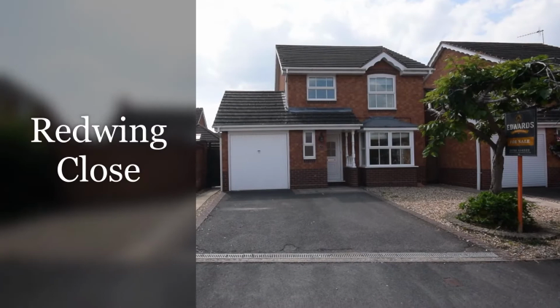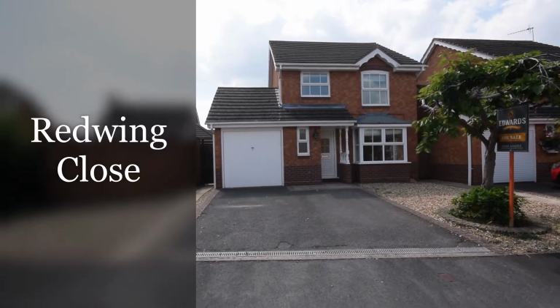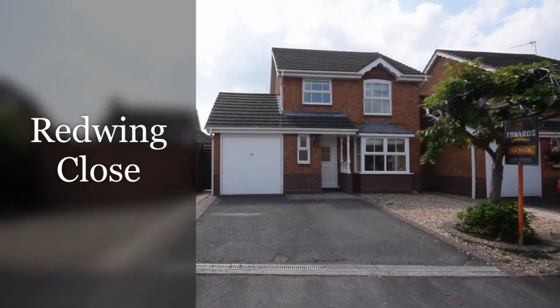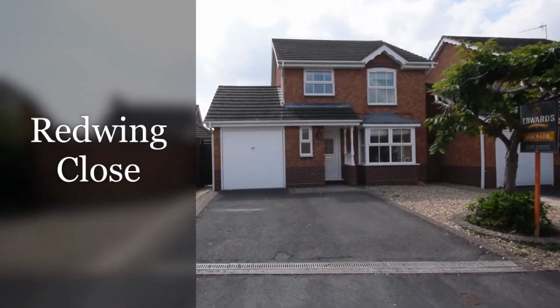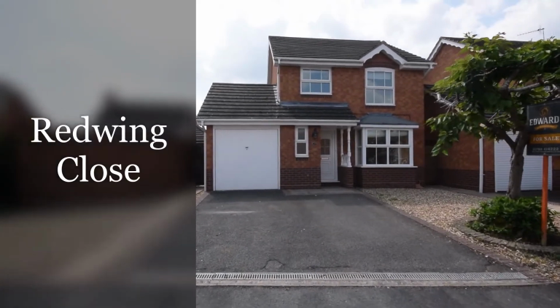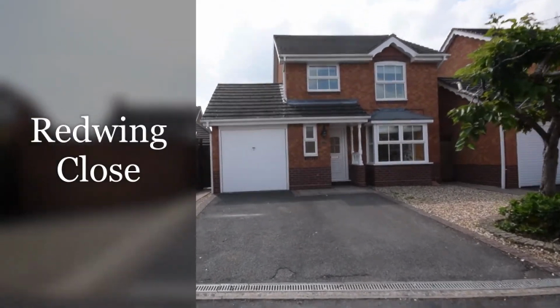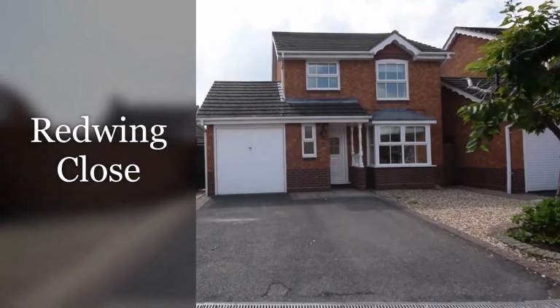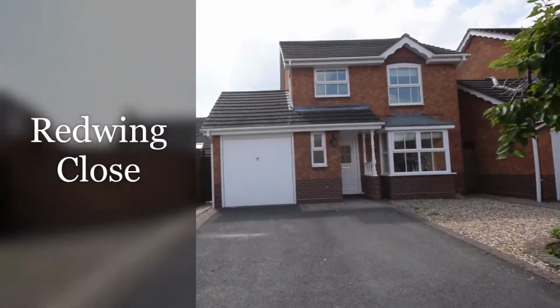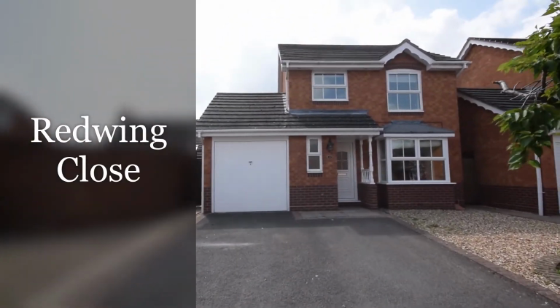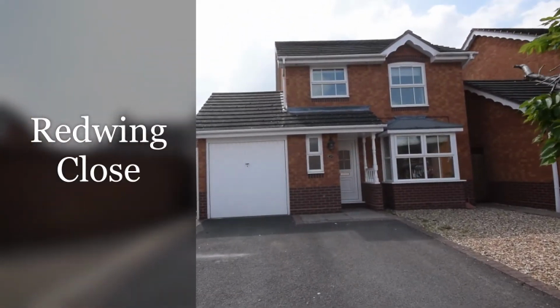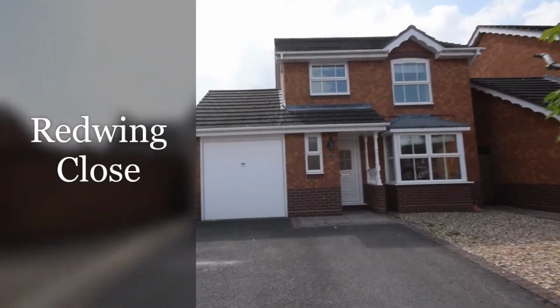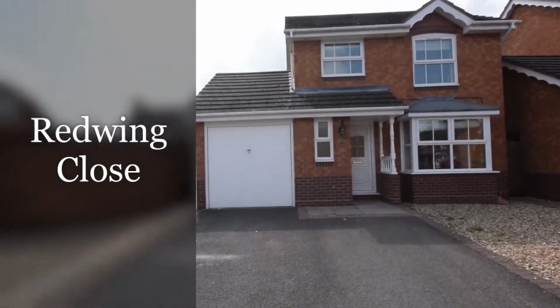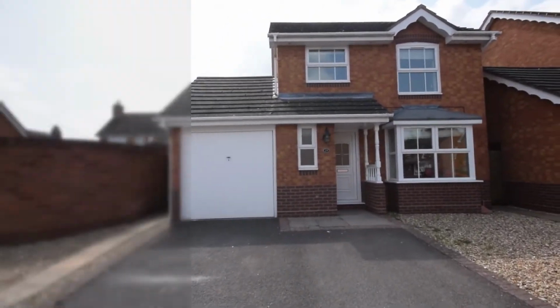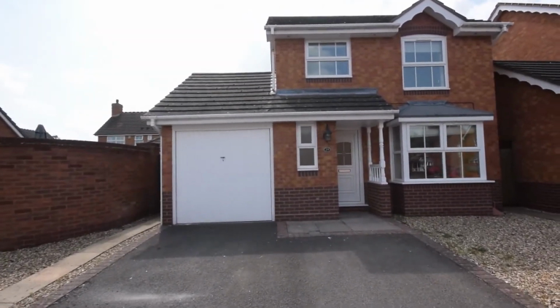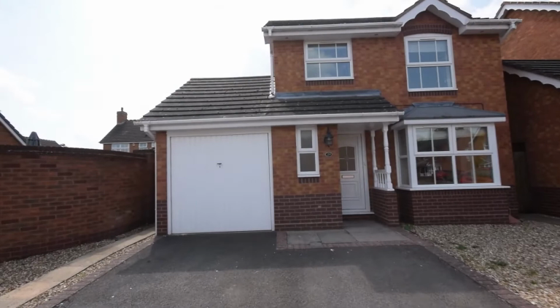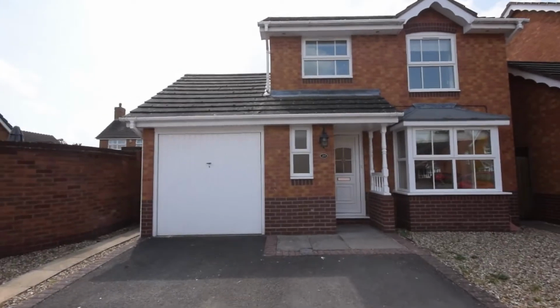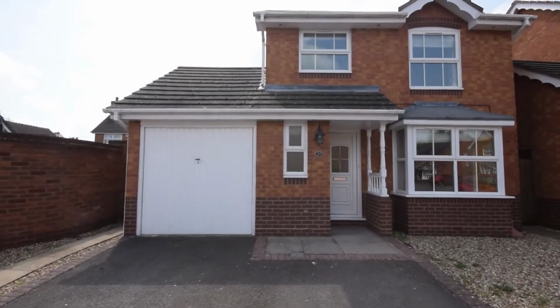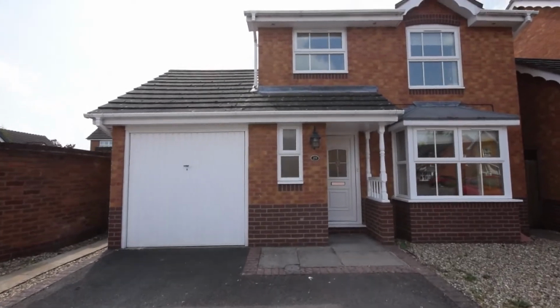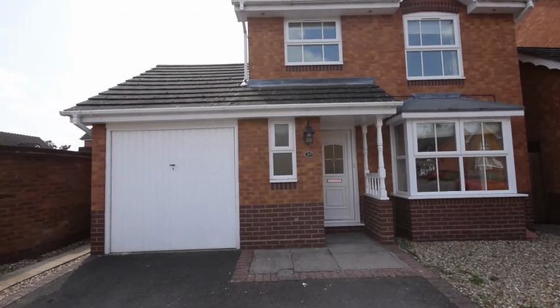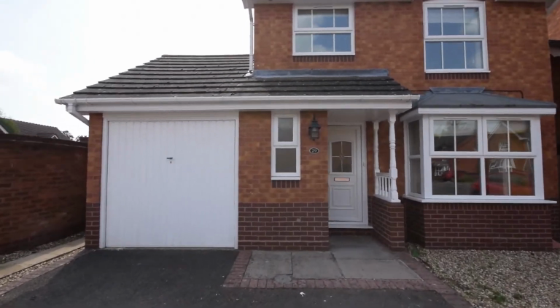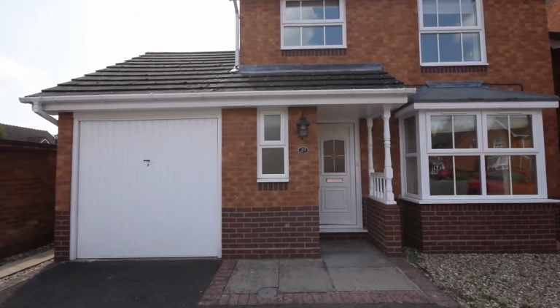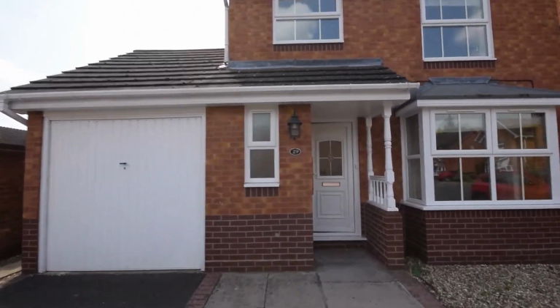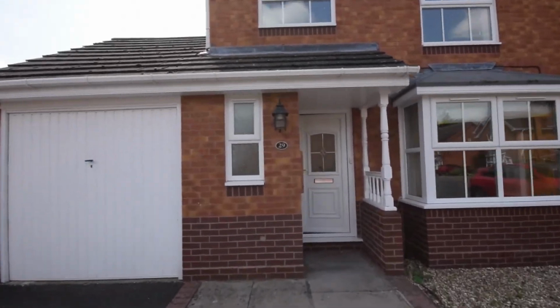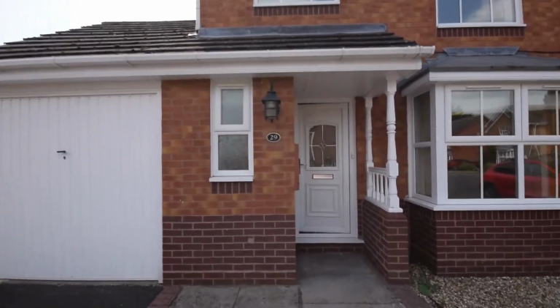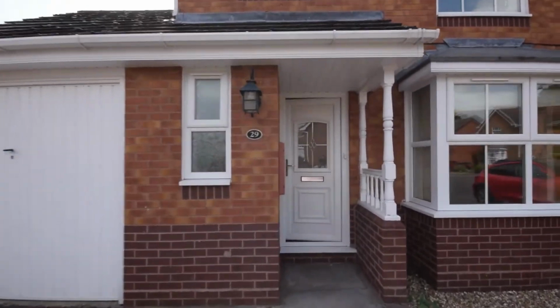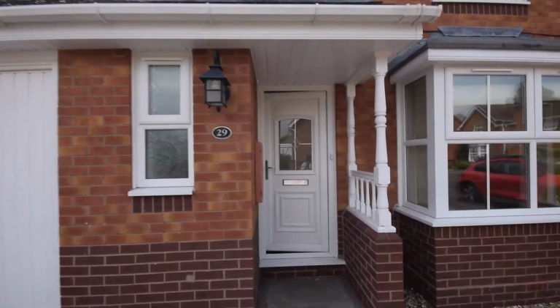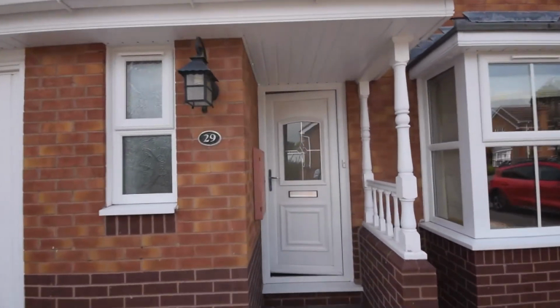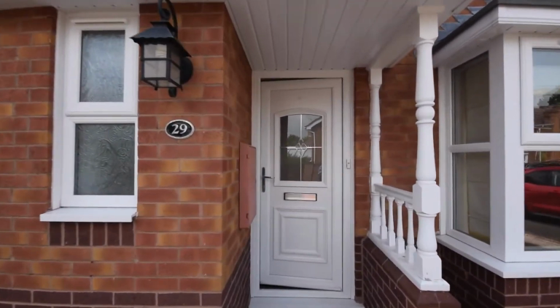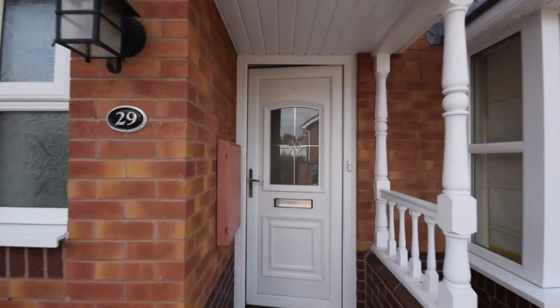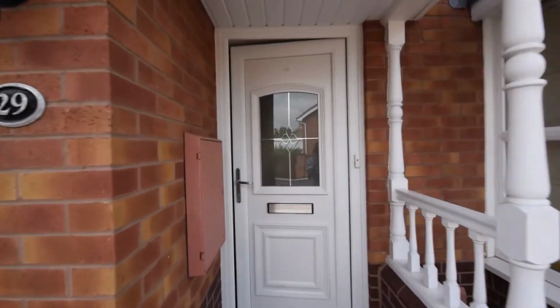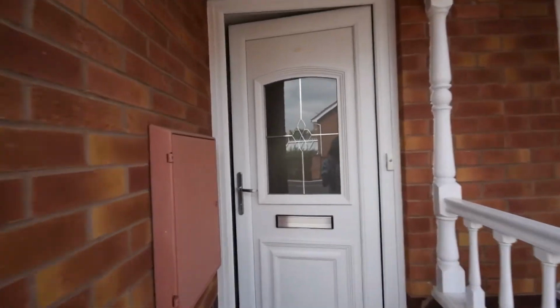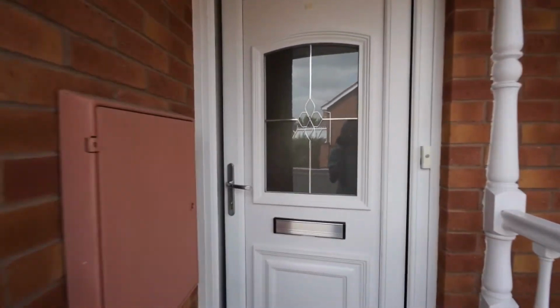Welcome to Red Wing Close. This is a three-bedroom detached property. I'm going to take a look inside.